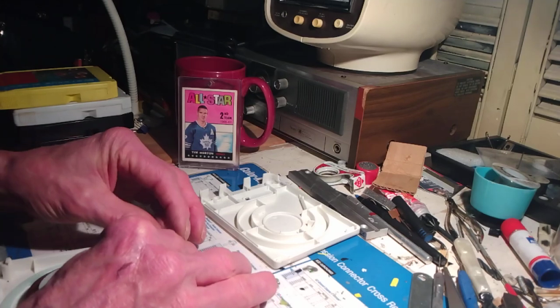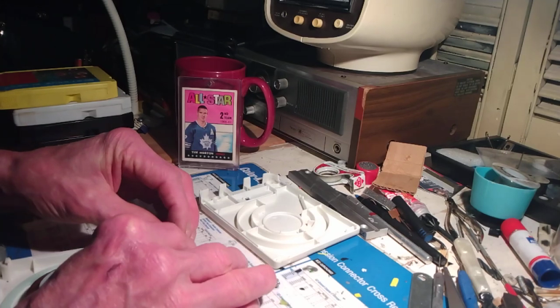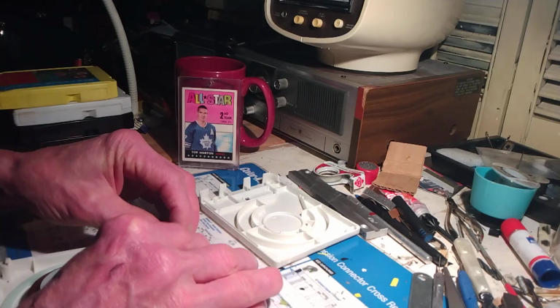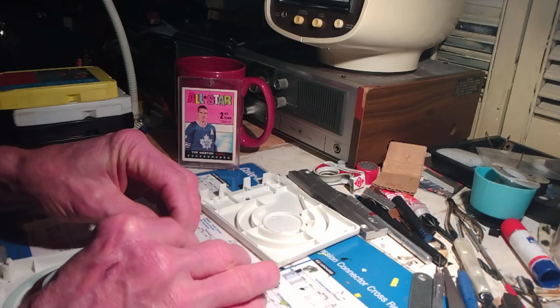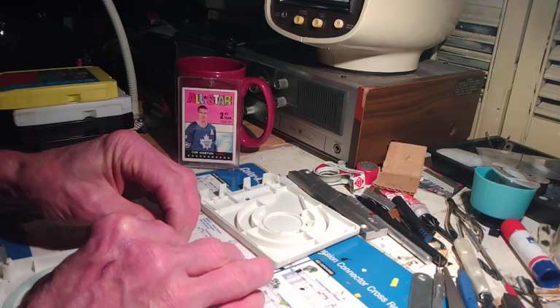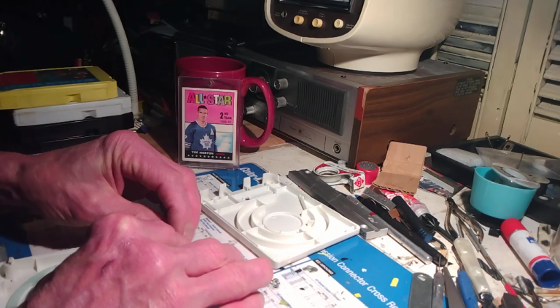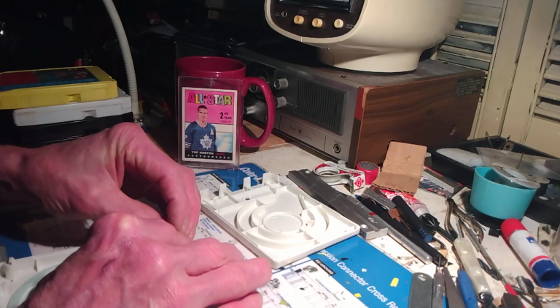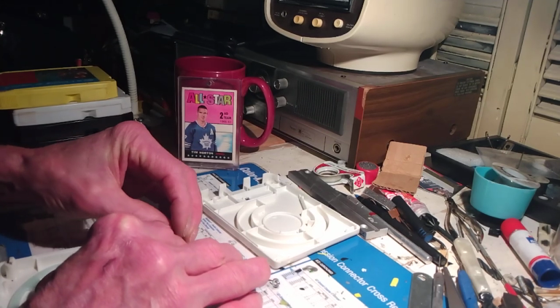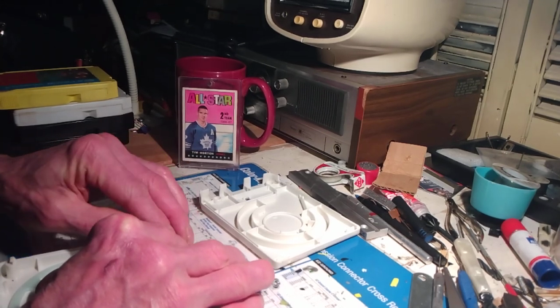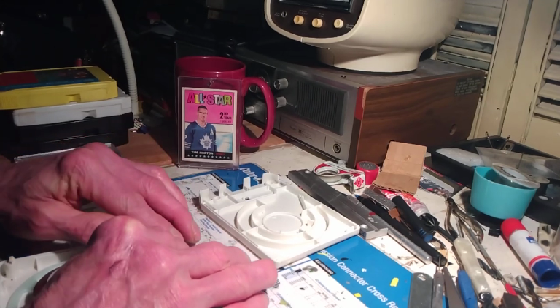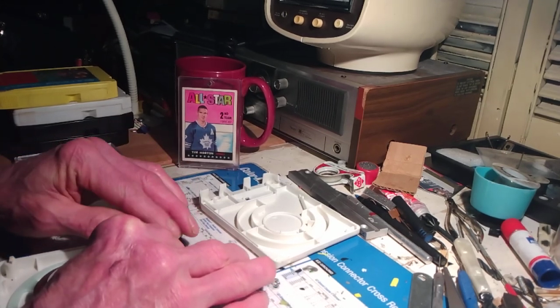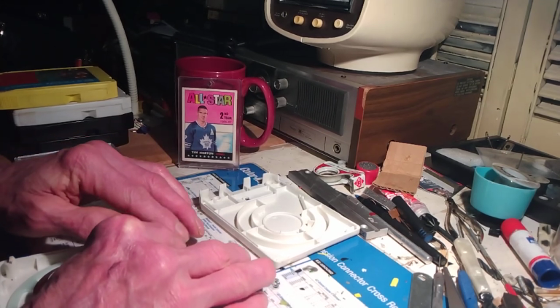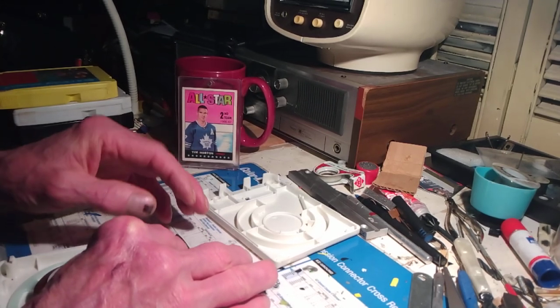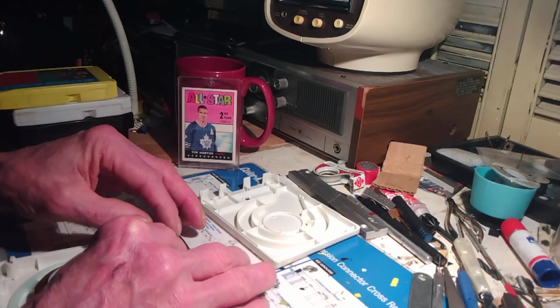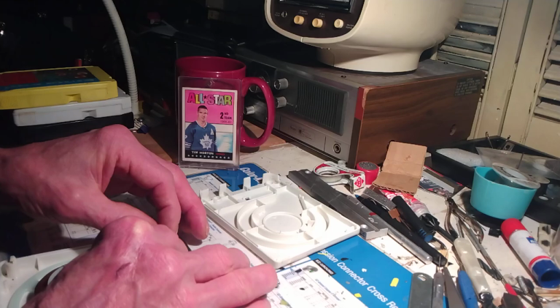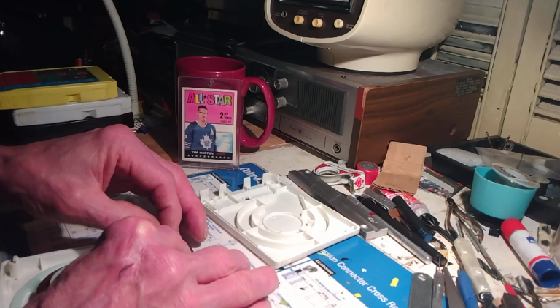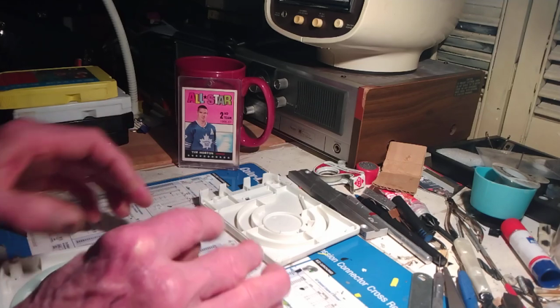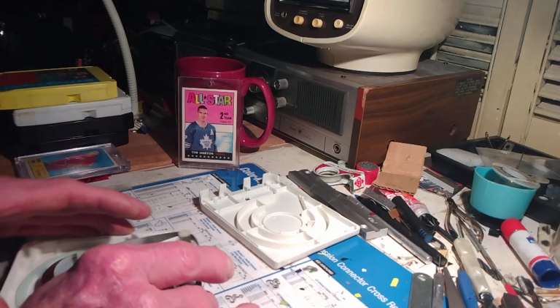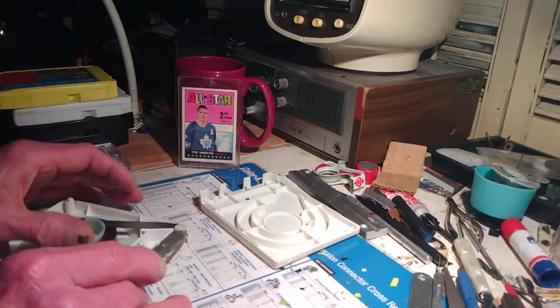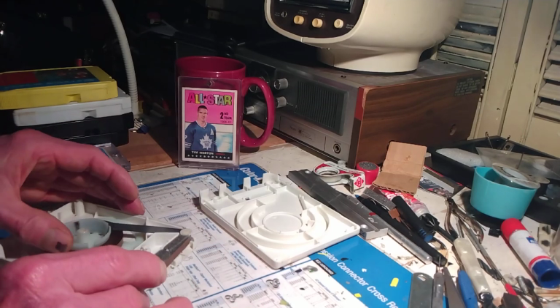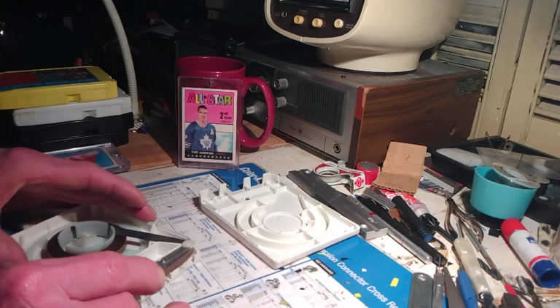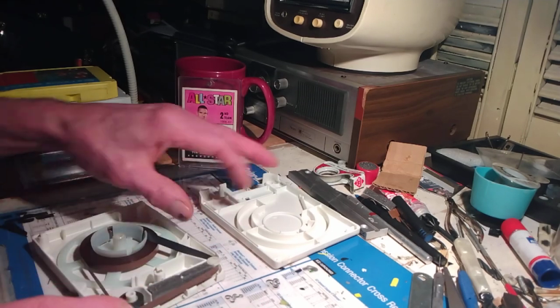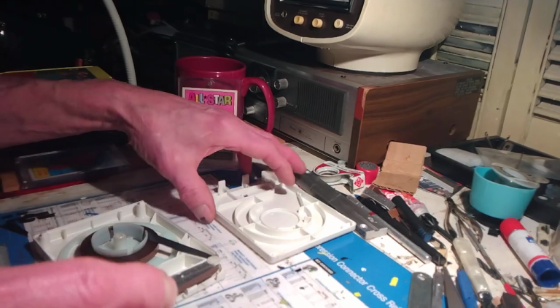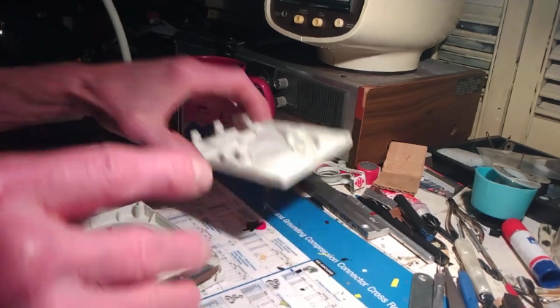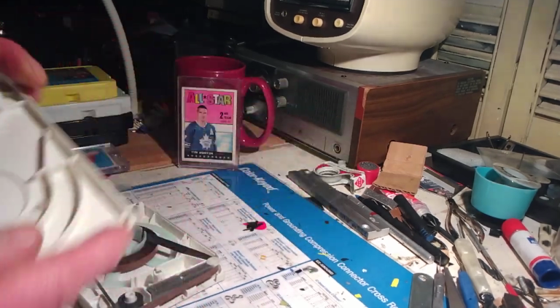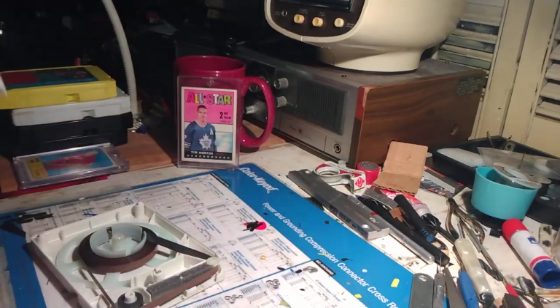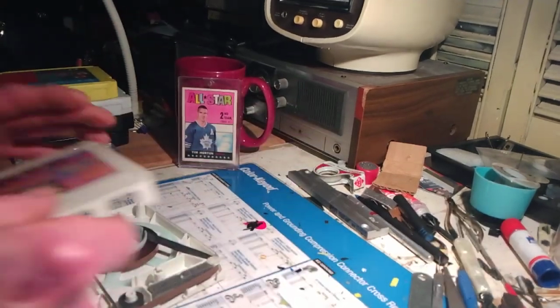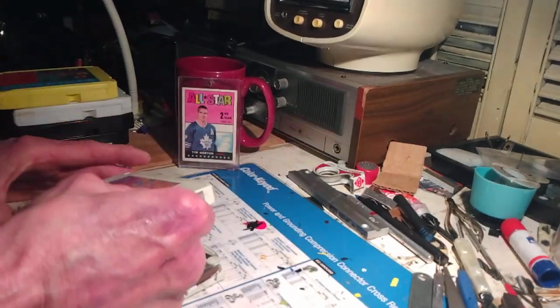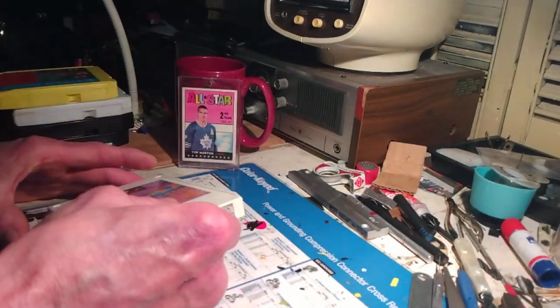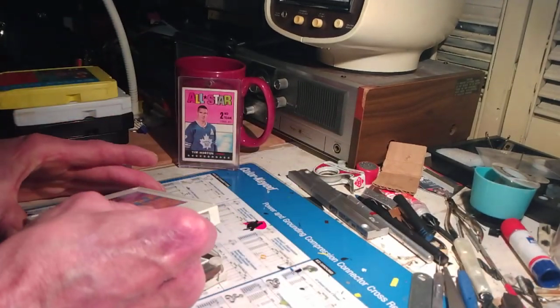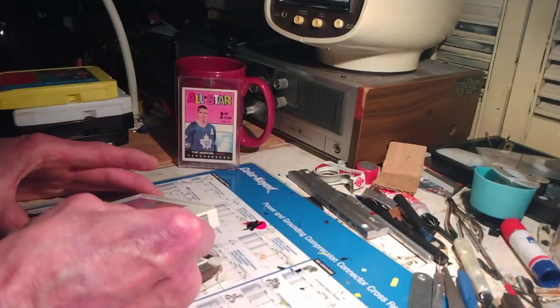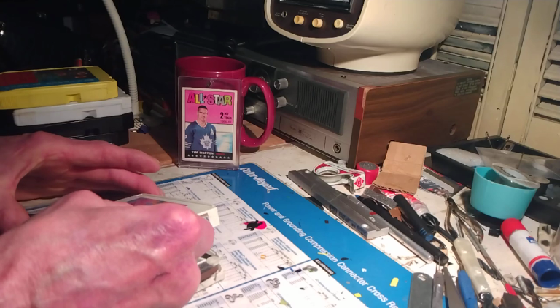Because we enjoy the 8-track cartridge. I'm going to drop in my pre-cut pad. It's in there quite nicely.